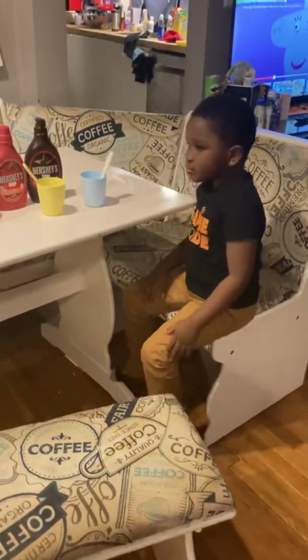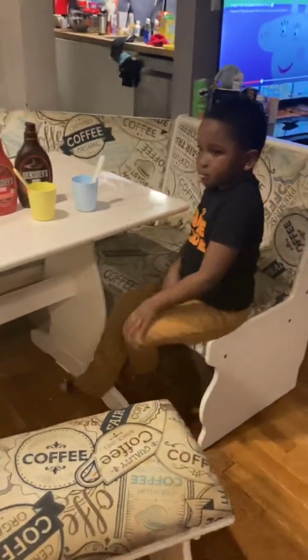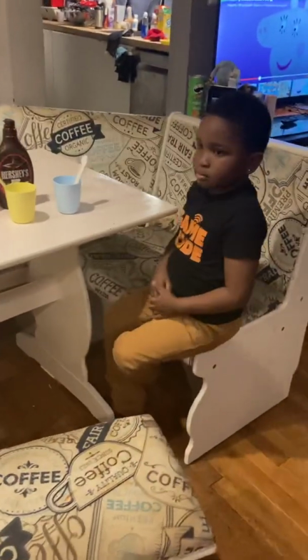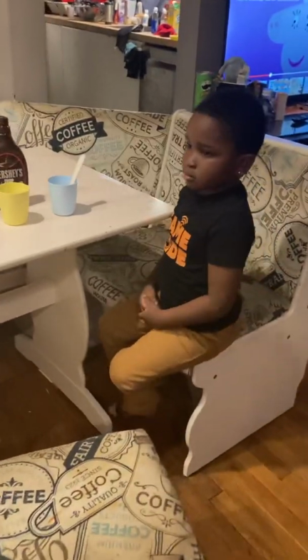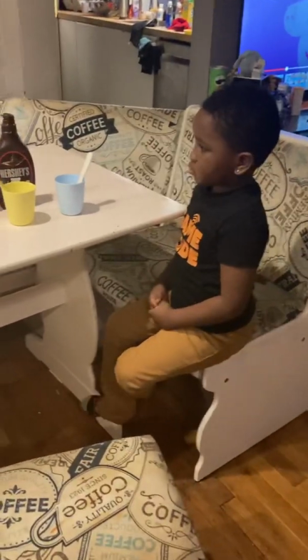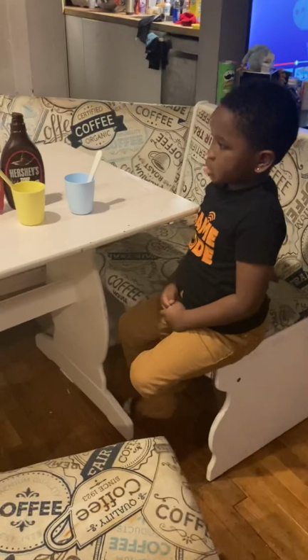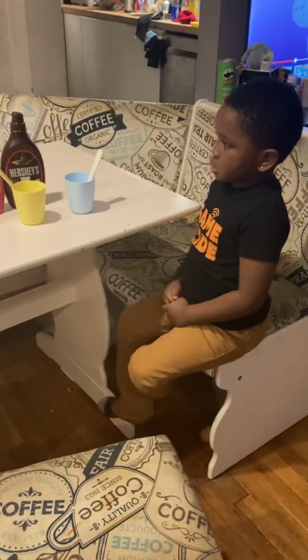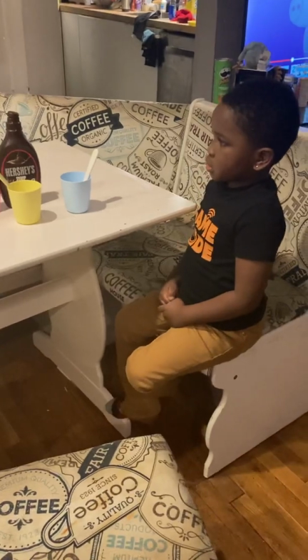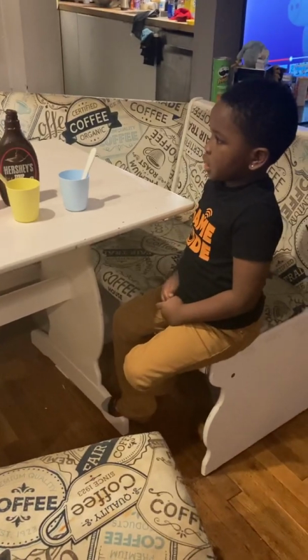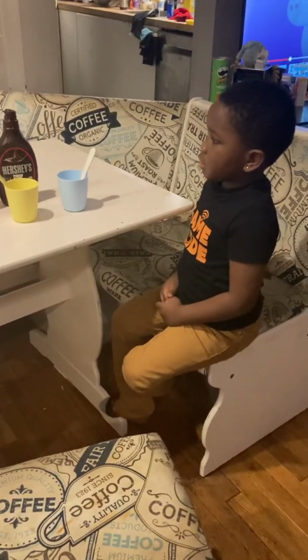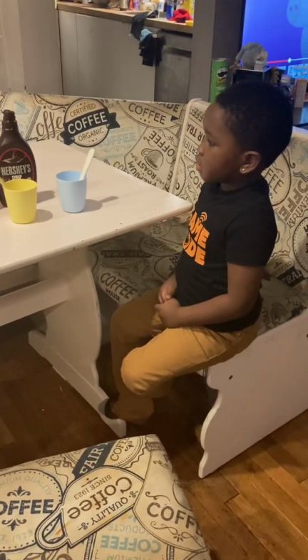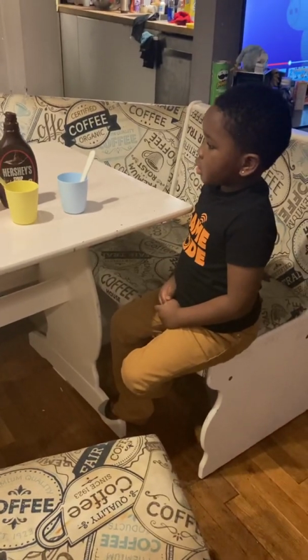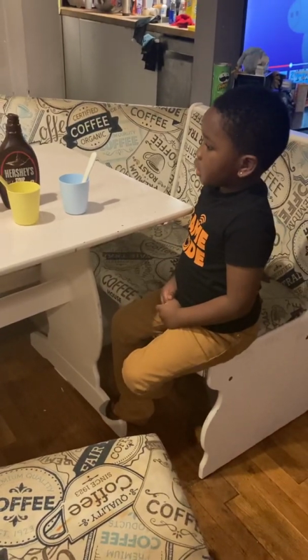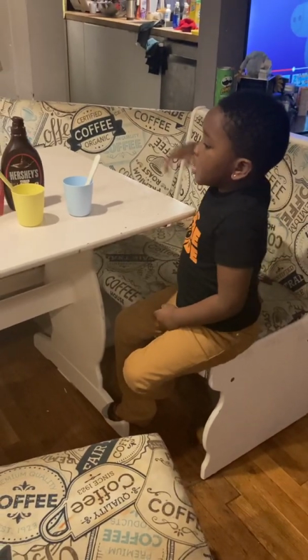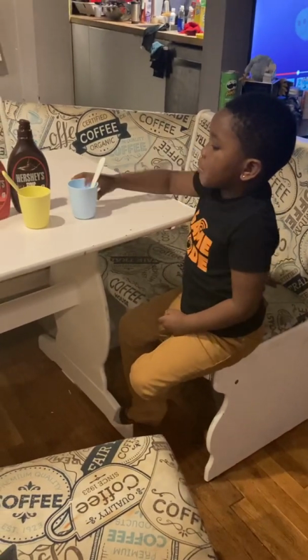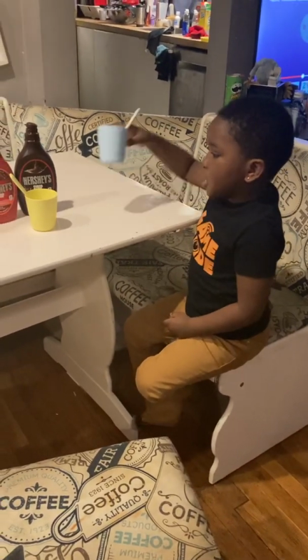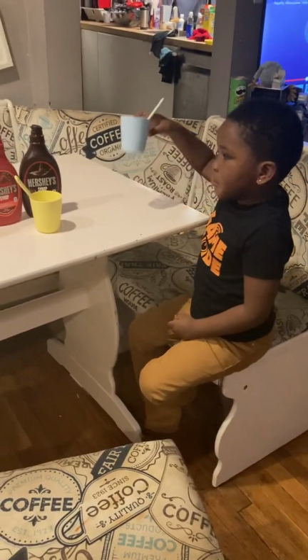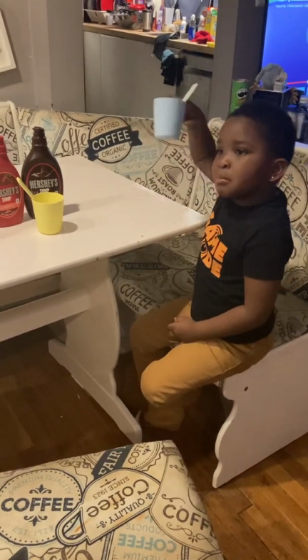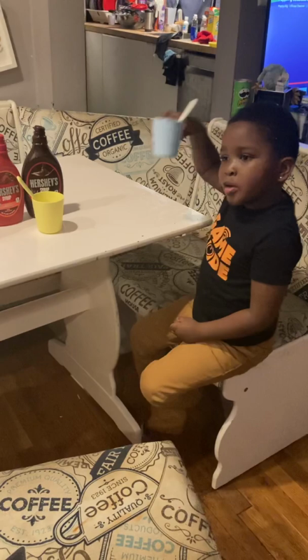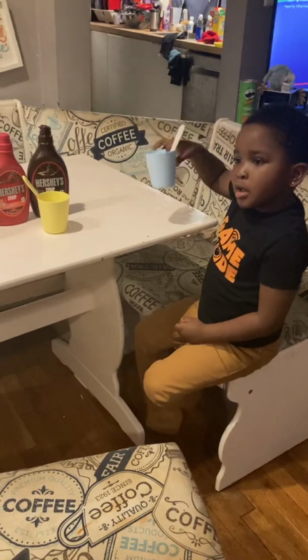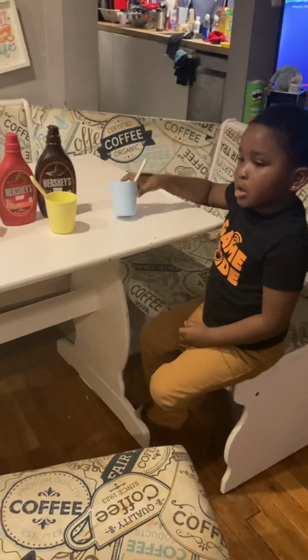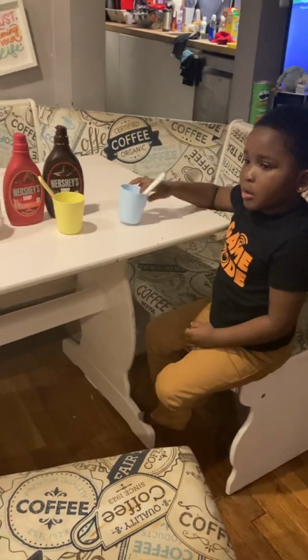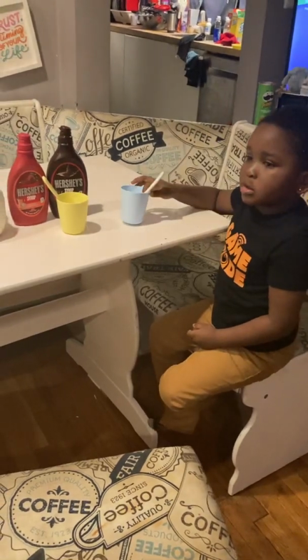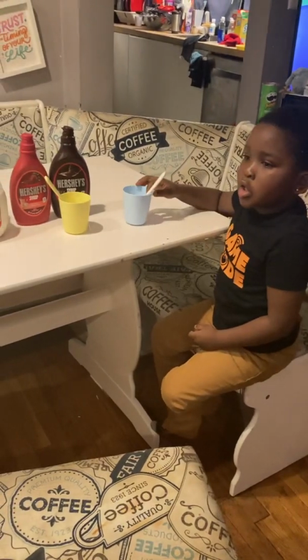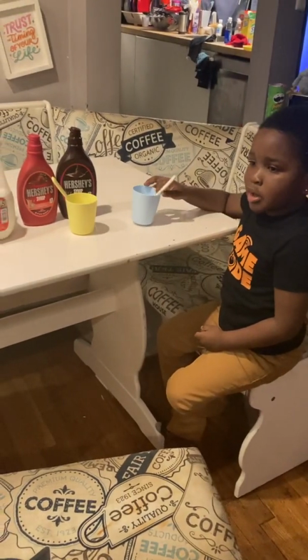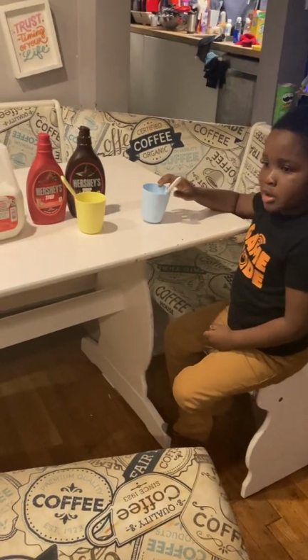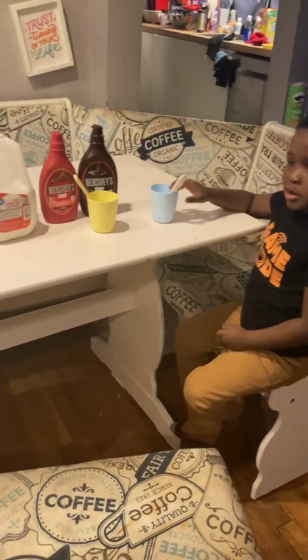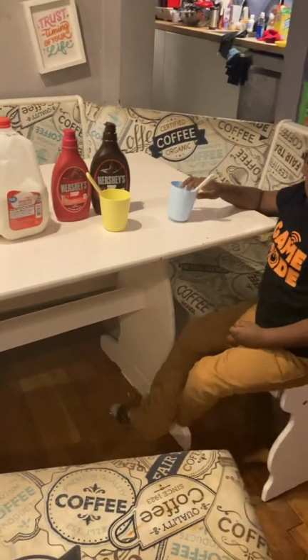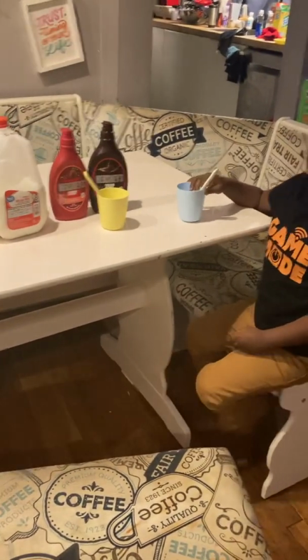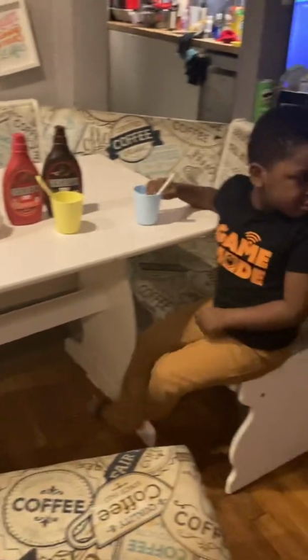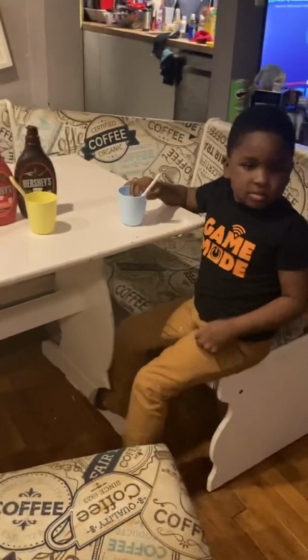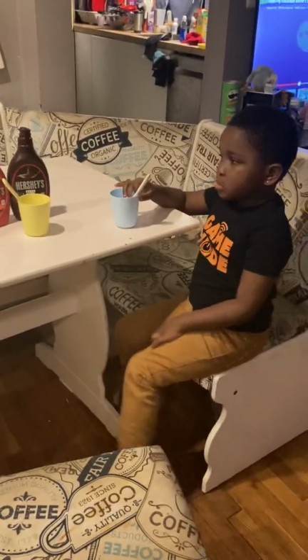So Marquis is going to demonstrate — he's going to show y'all how you do it. So what color cup you got, Marquis? Blue. You got the blue one and mommy got the yellow one. So yeah, let's go on and get into the video.